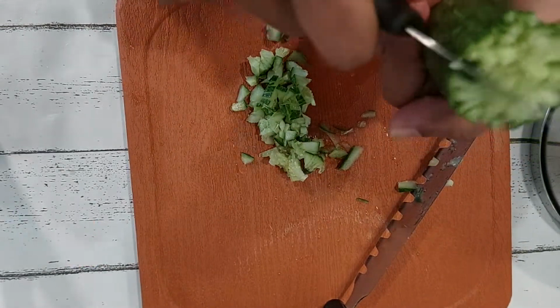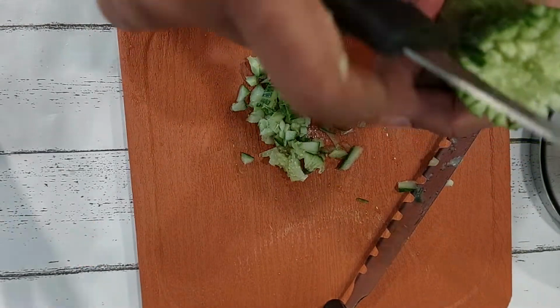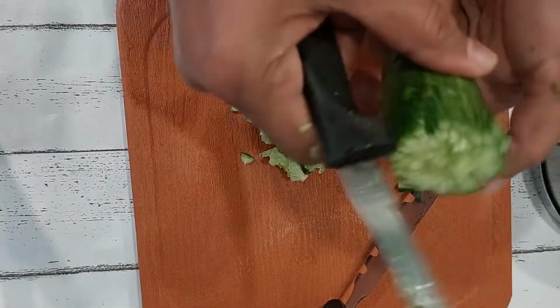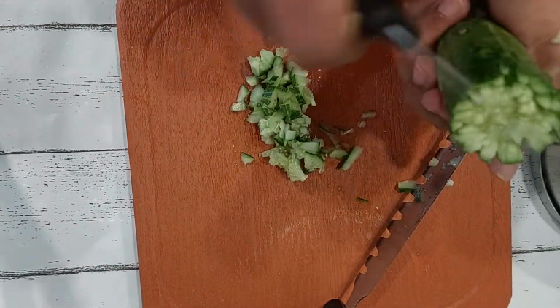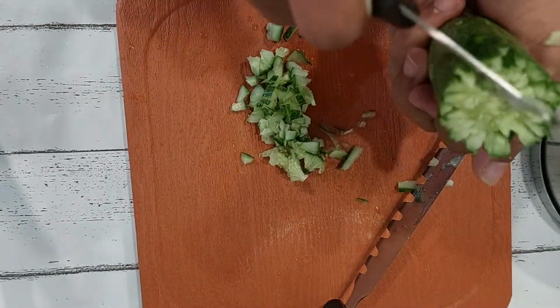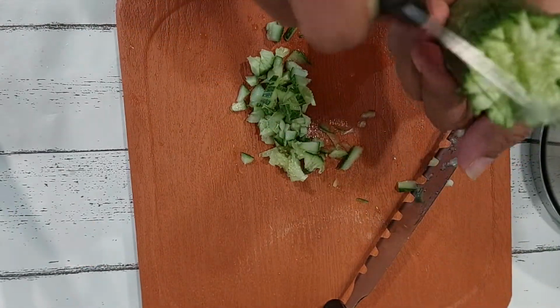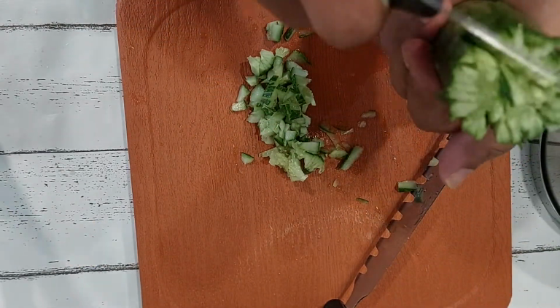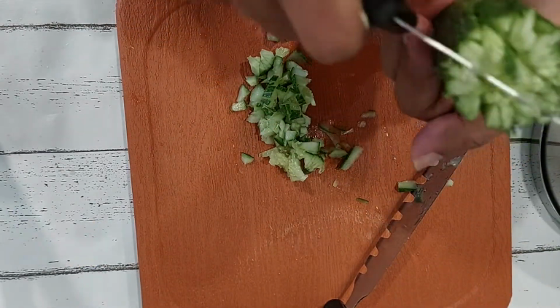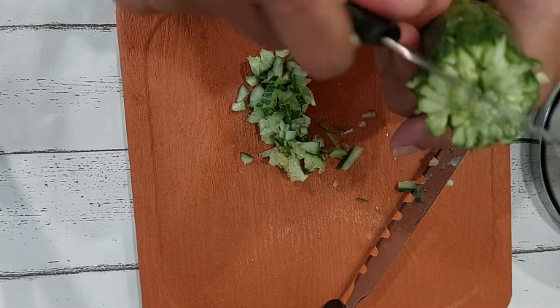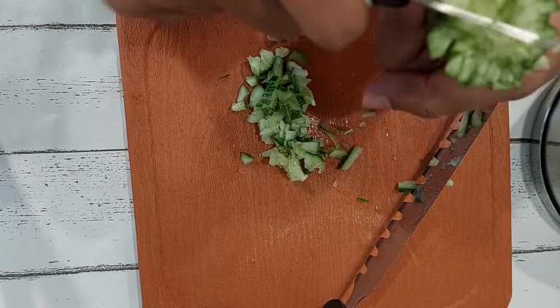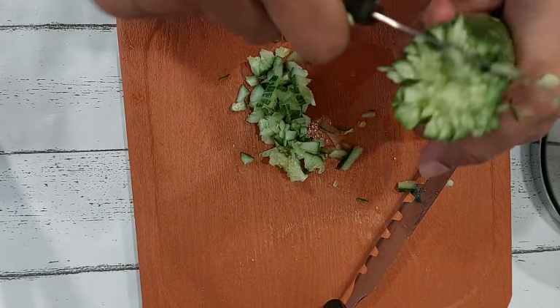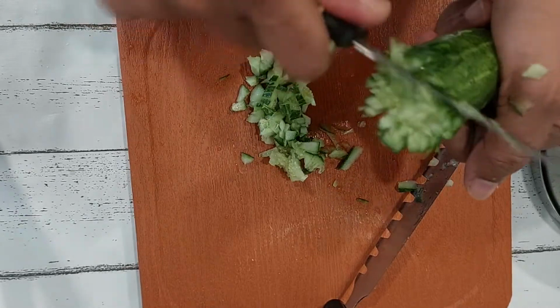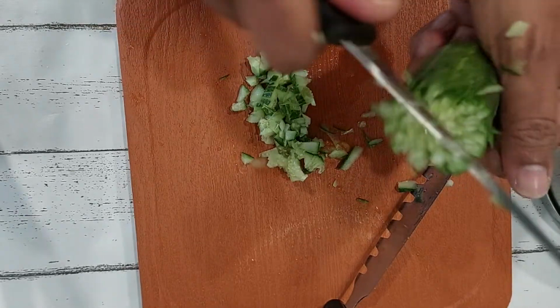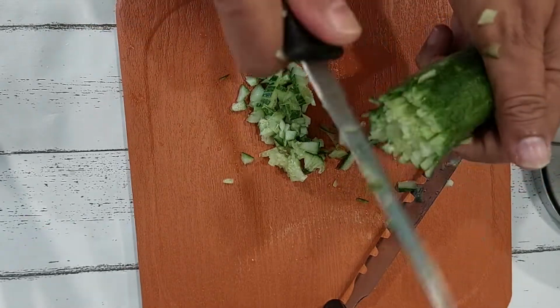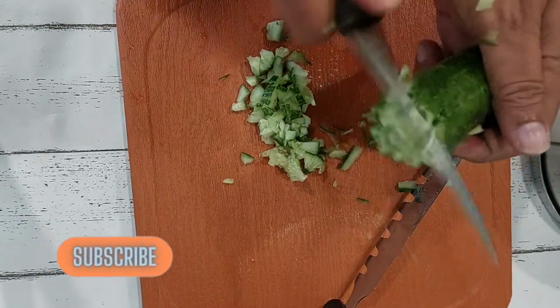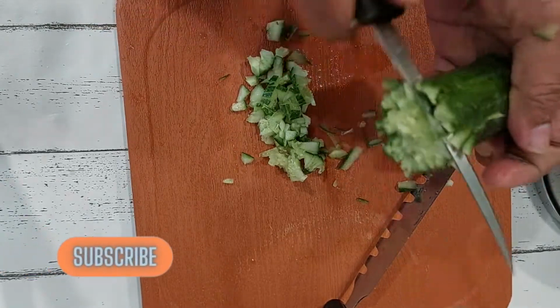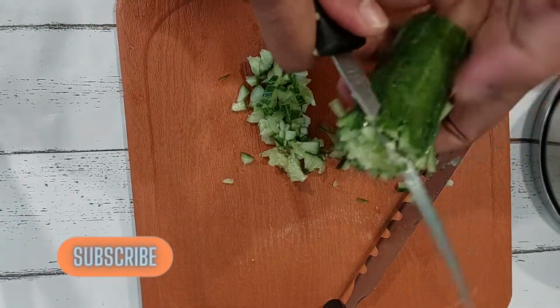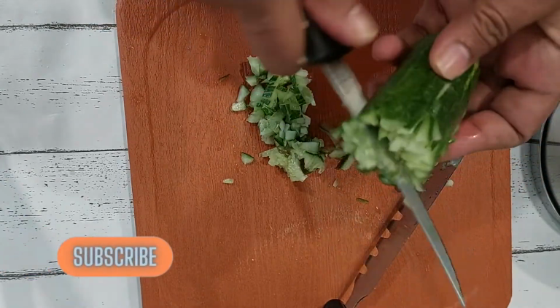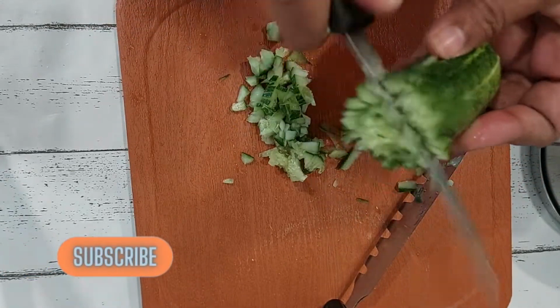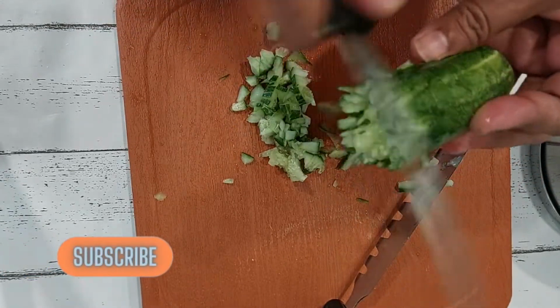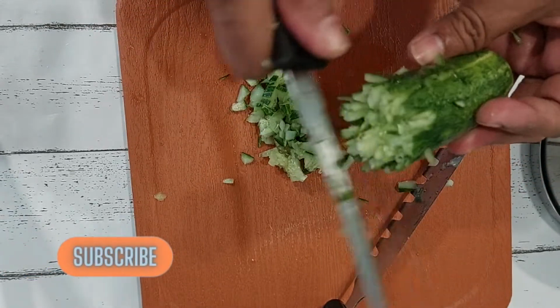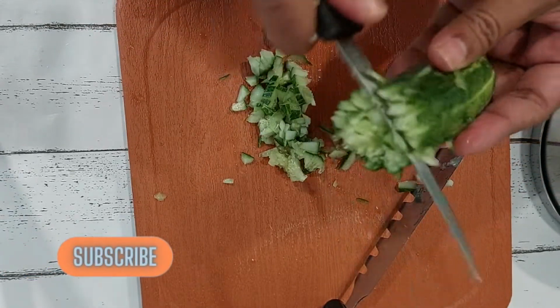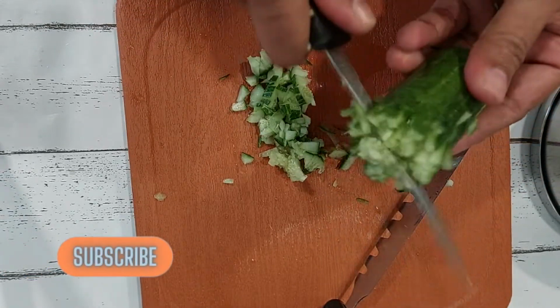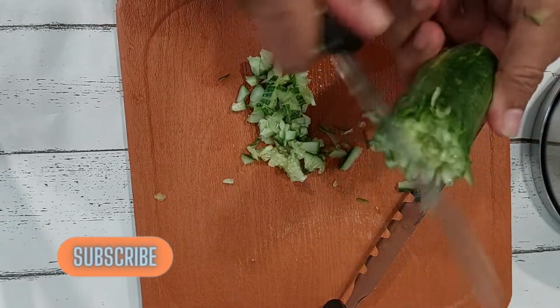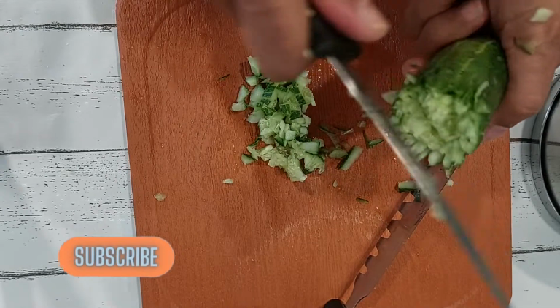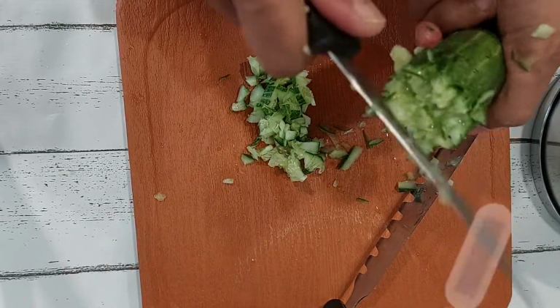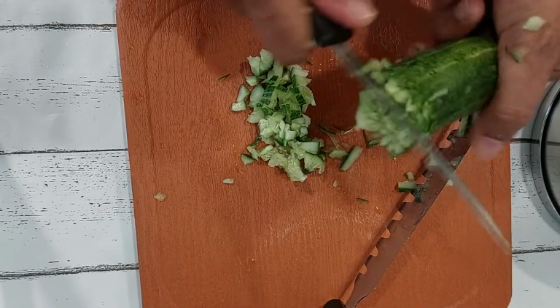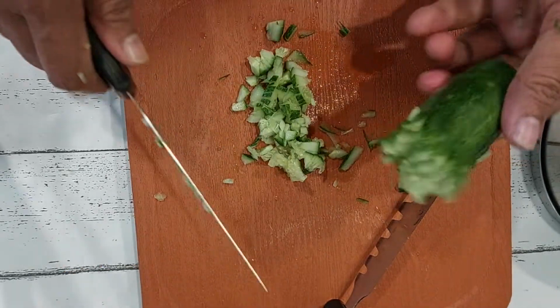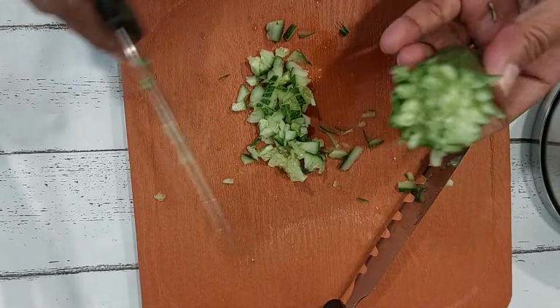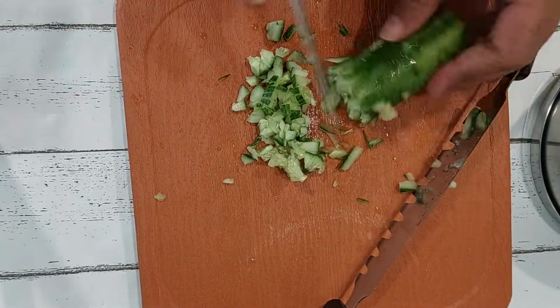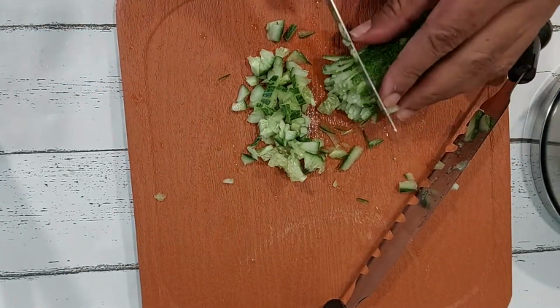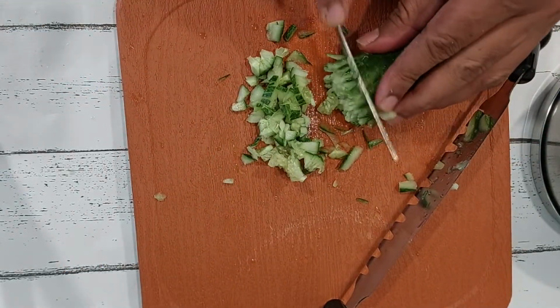Like, comment and share this recipe. If you have not already subscribed to this channel, please consider doing it. Hit the bell icon — you will get updates every time I post a new recipe.